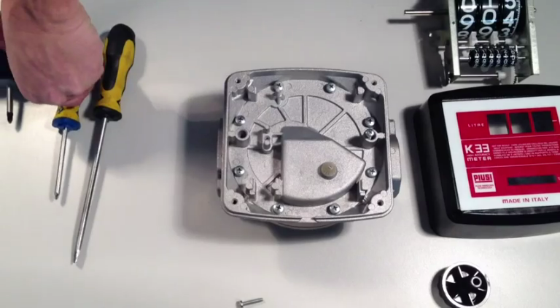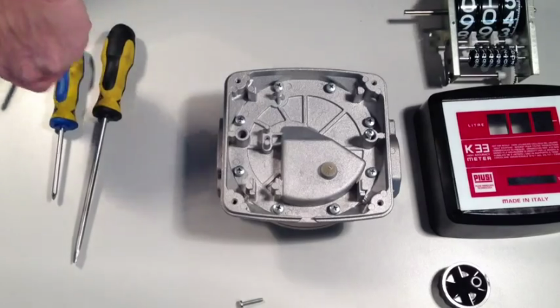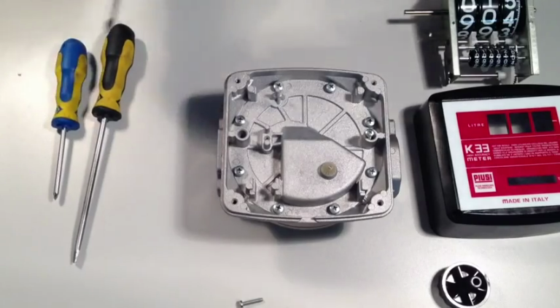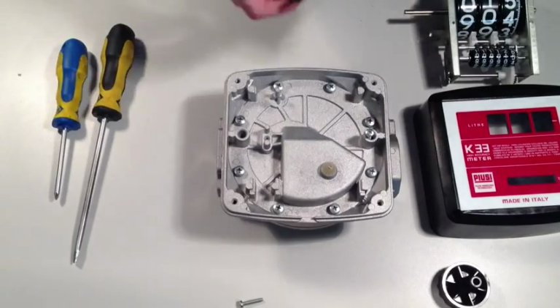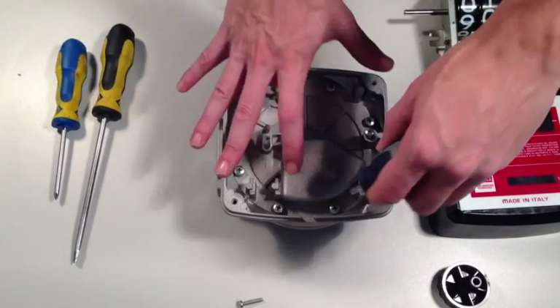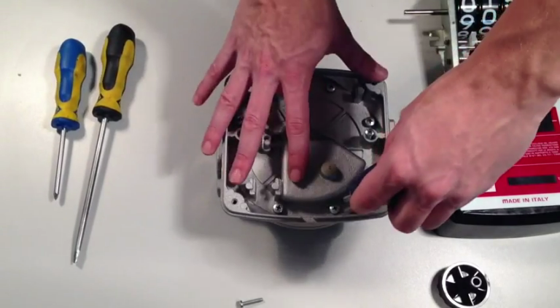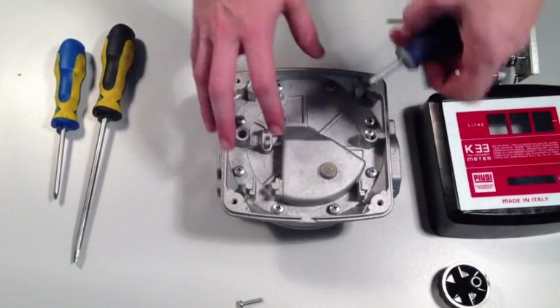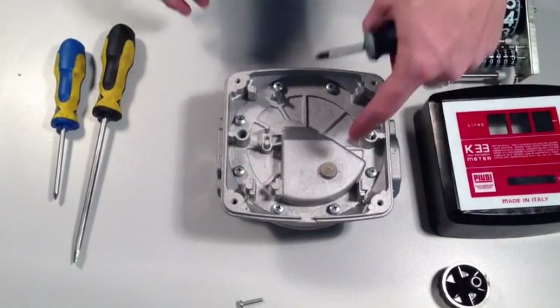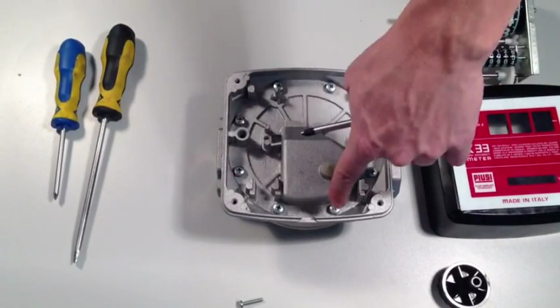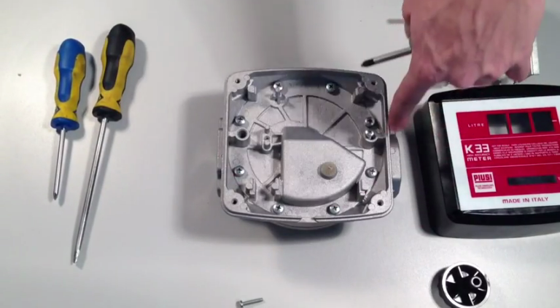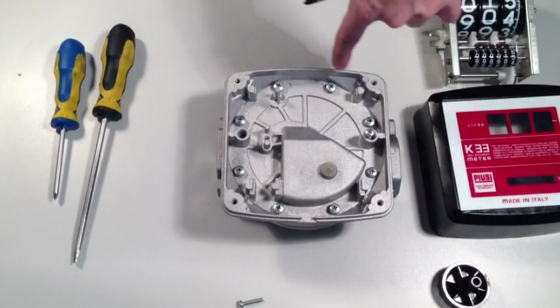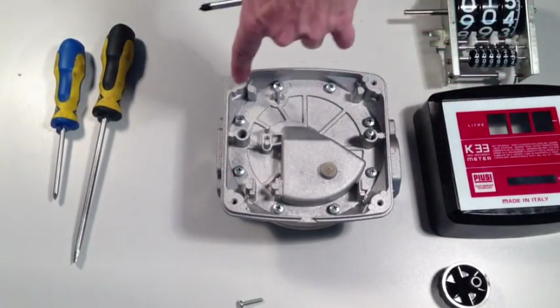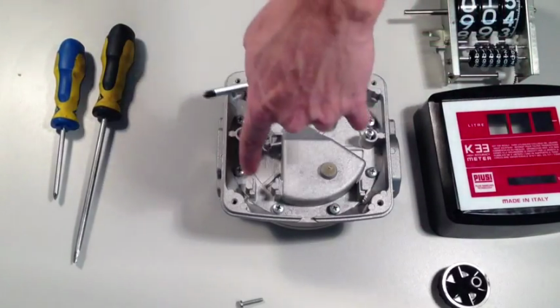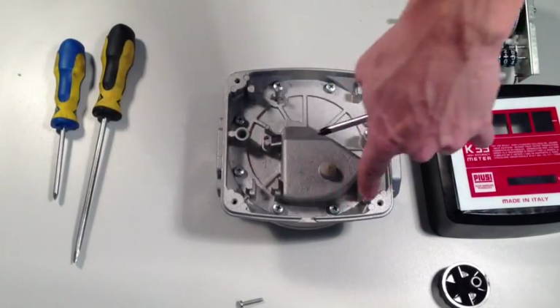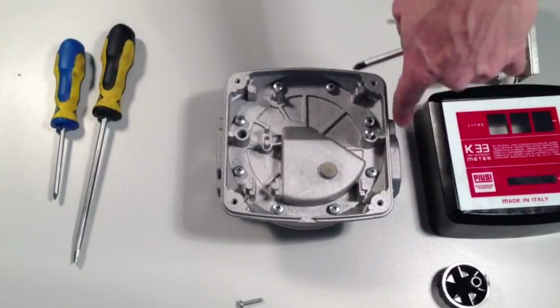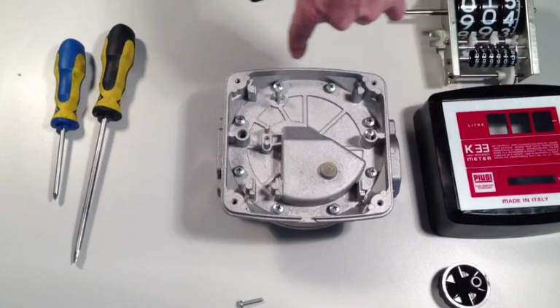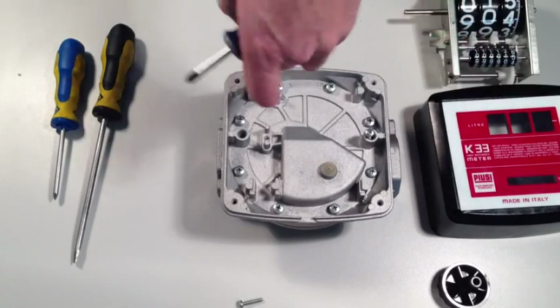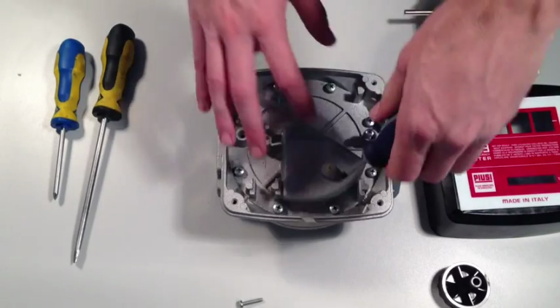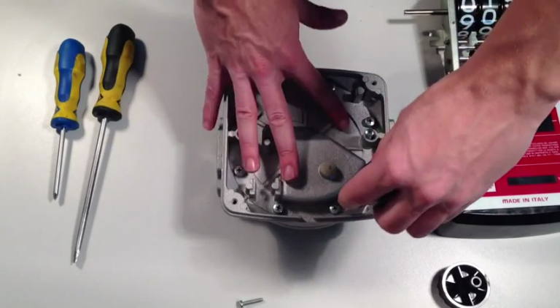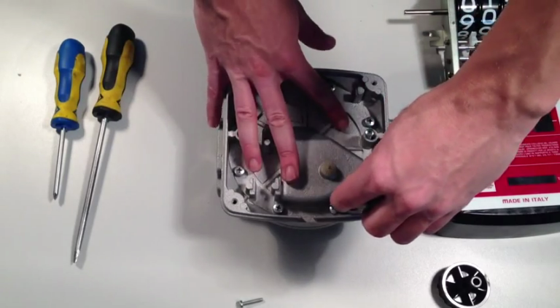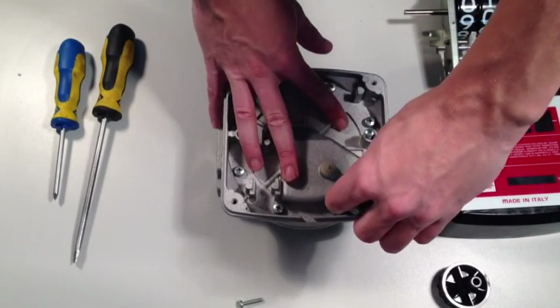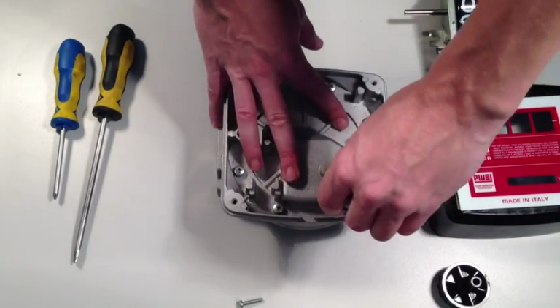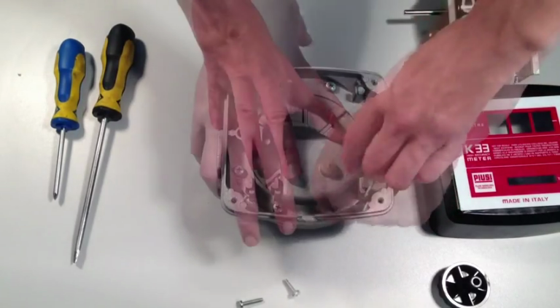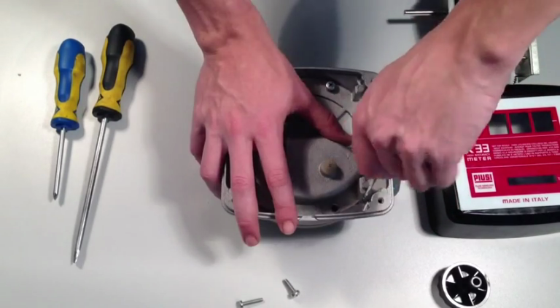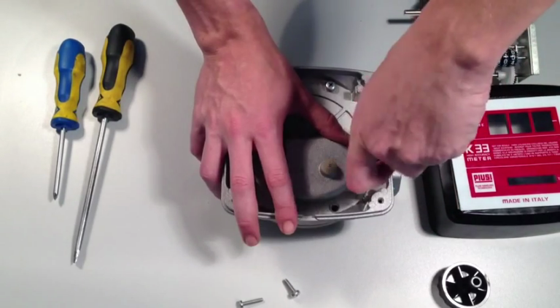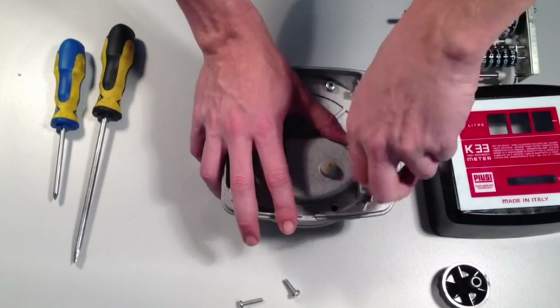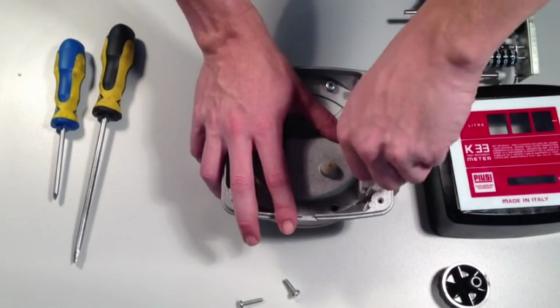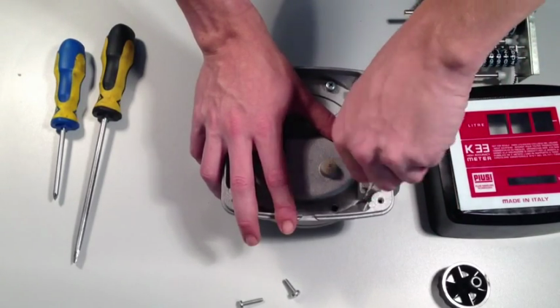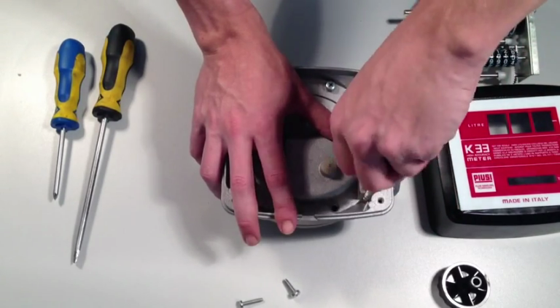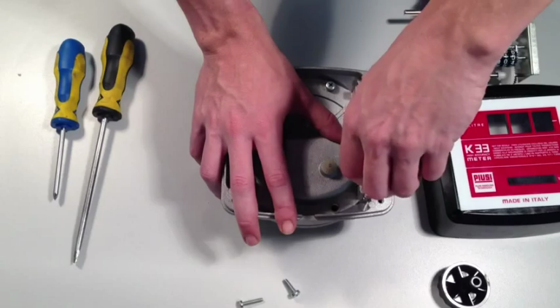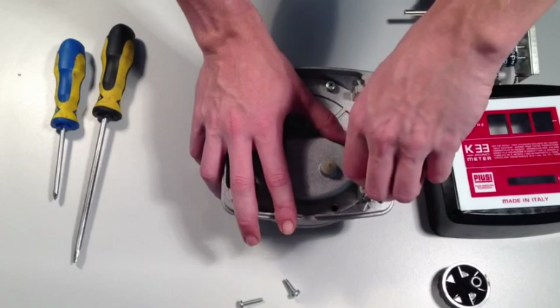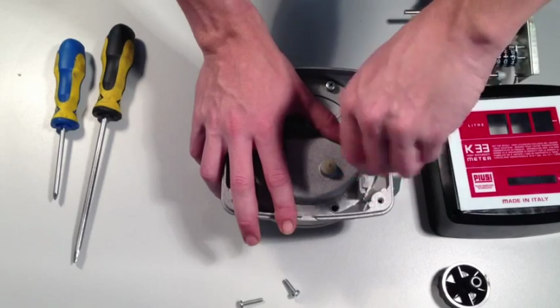You should now be able to see a ring of eight screws holding the two parts of the body of the meter together. Using the cross head screwdriver, undo each of these eight screws.